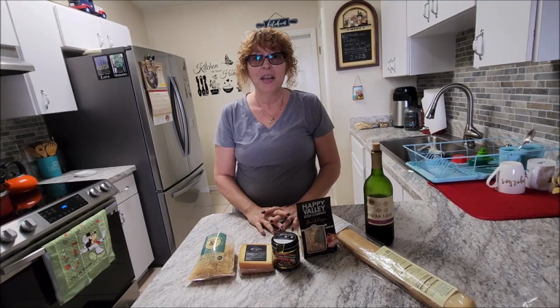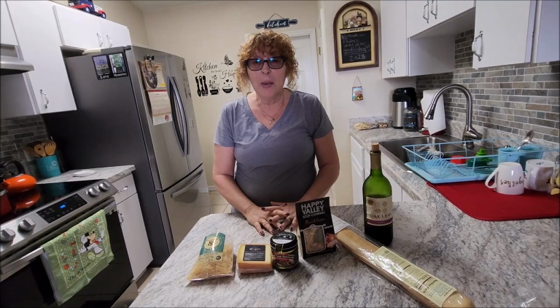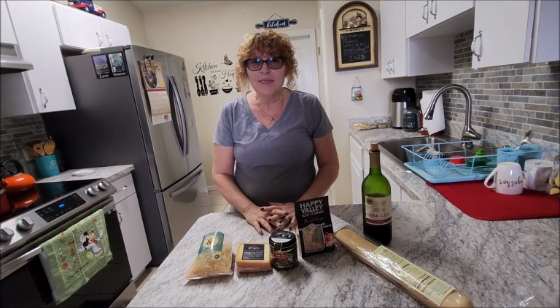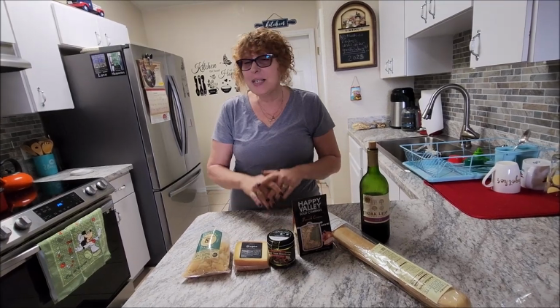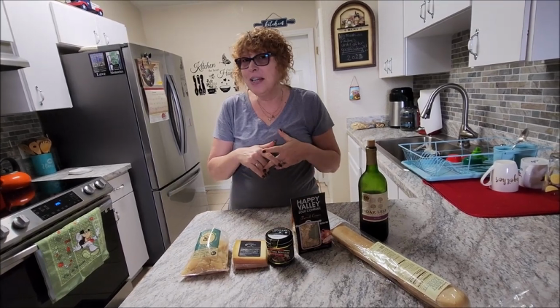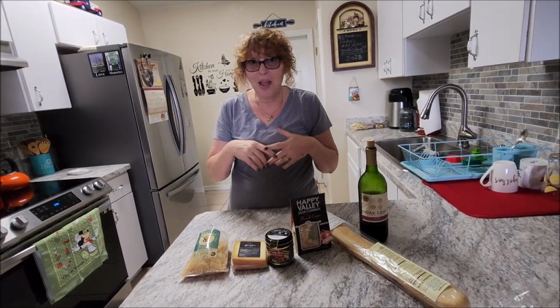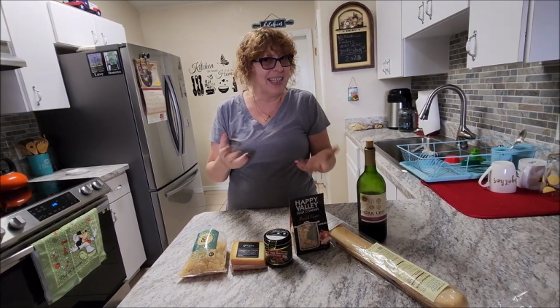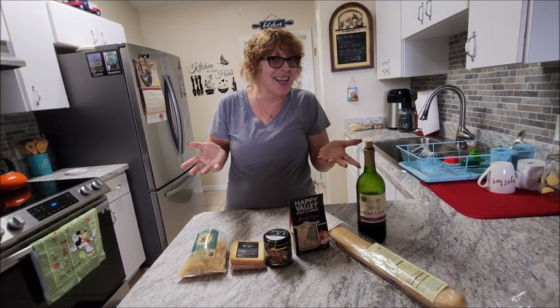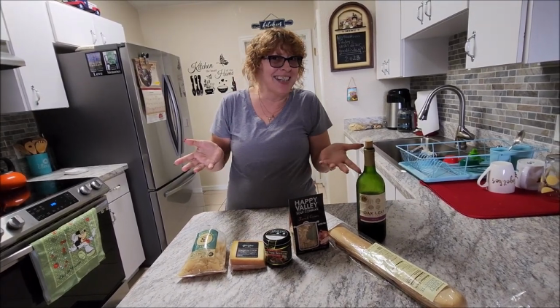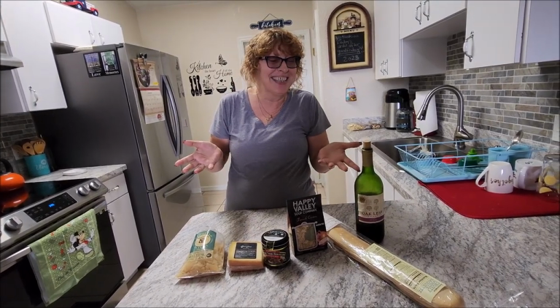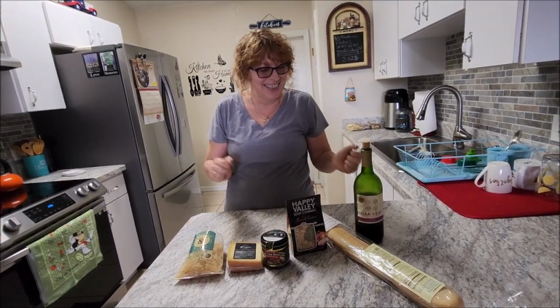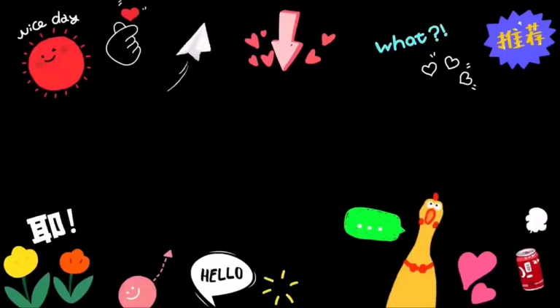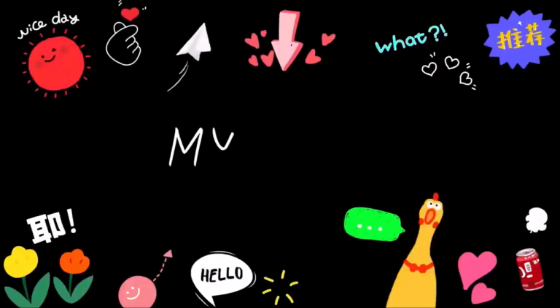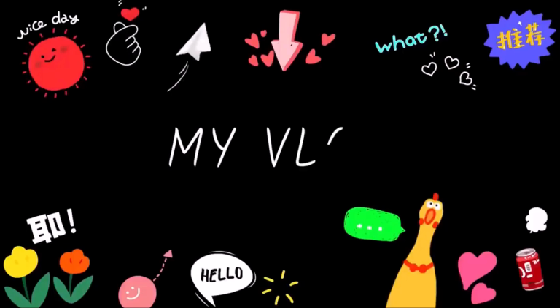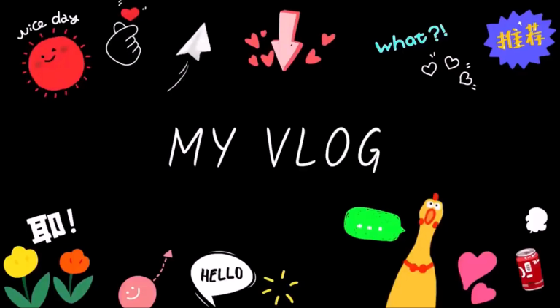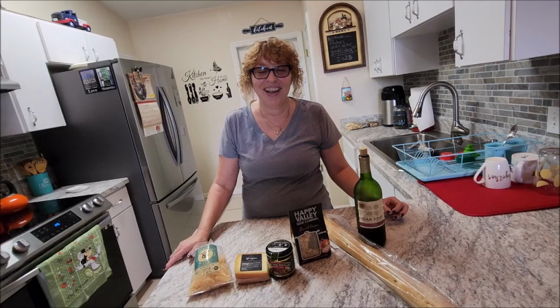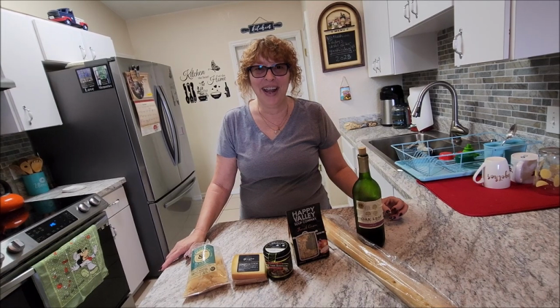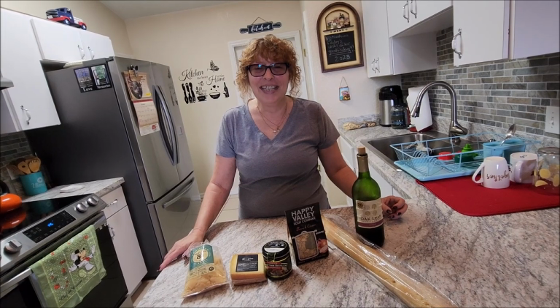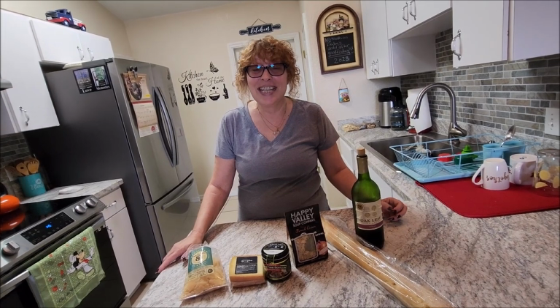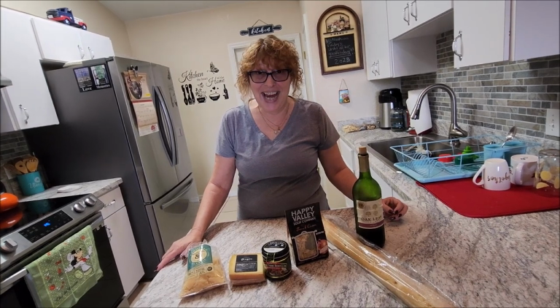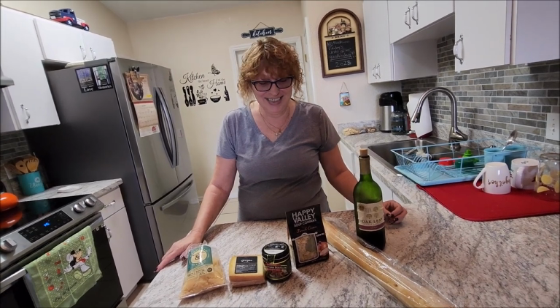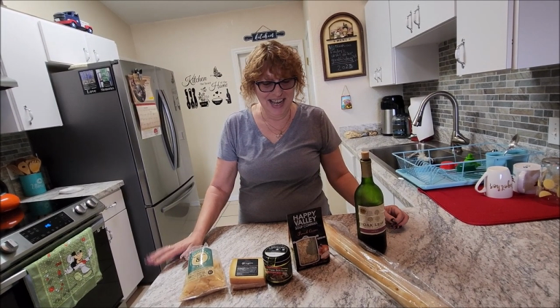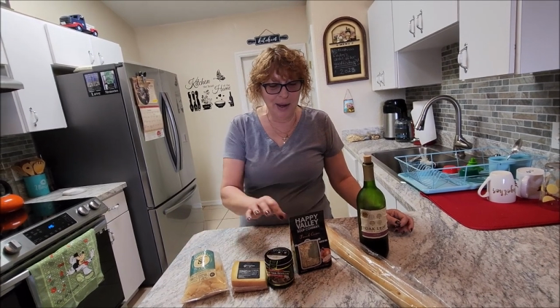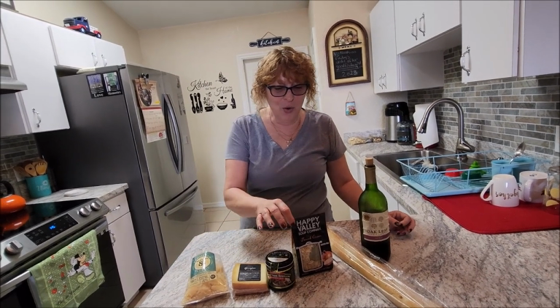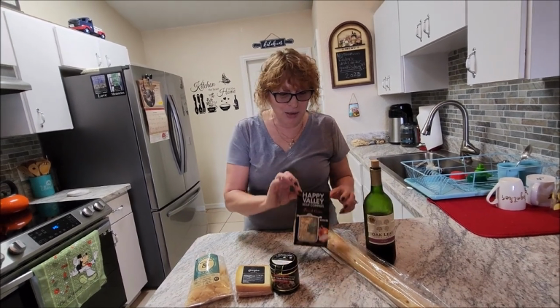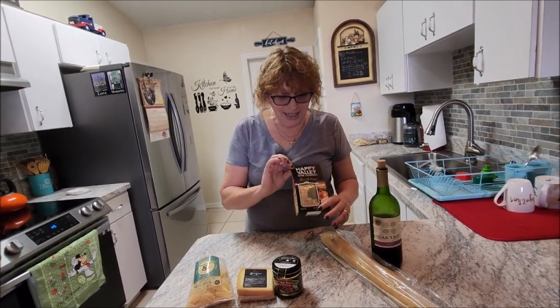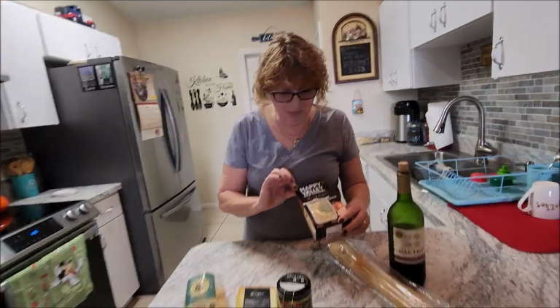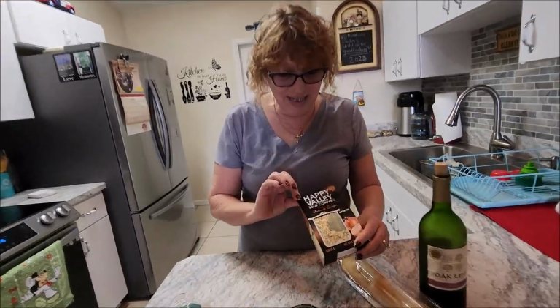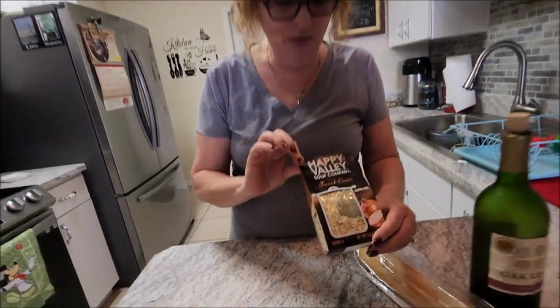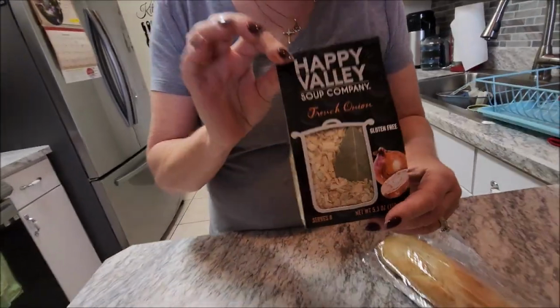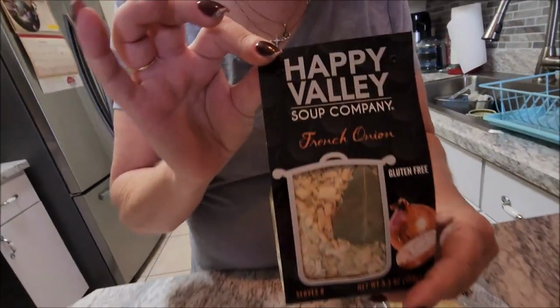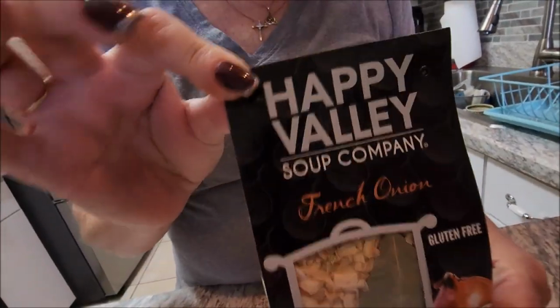Hey everybody, today it's Phoebe. I'm in the kitchen. Today I am going to be making cameraman's favorite French onion soup.